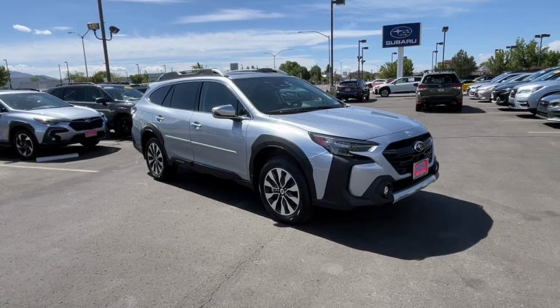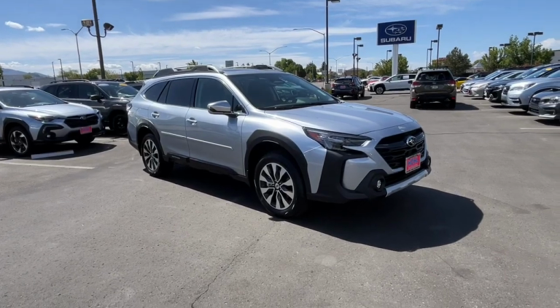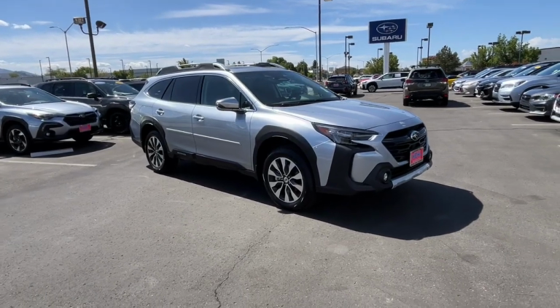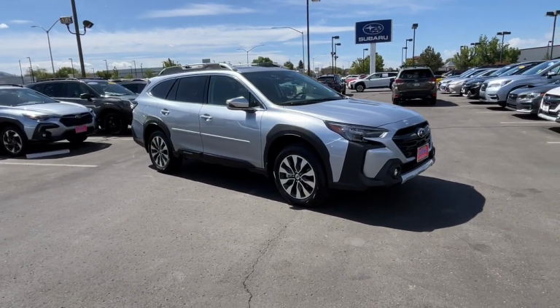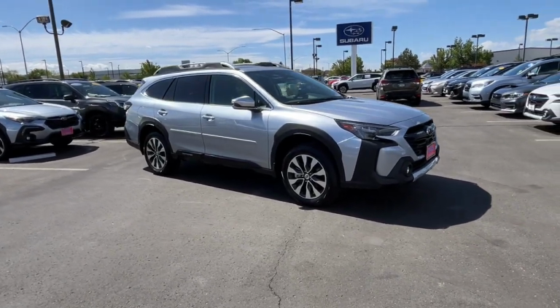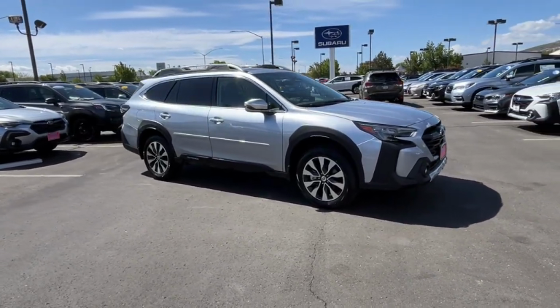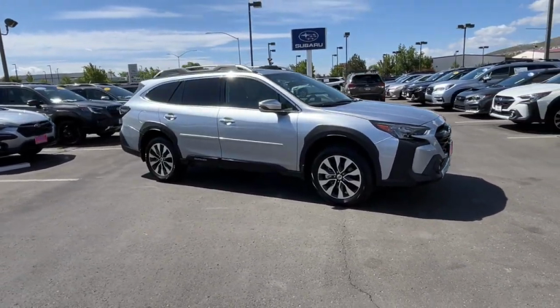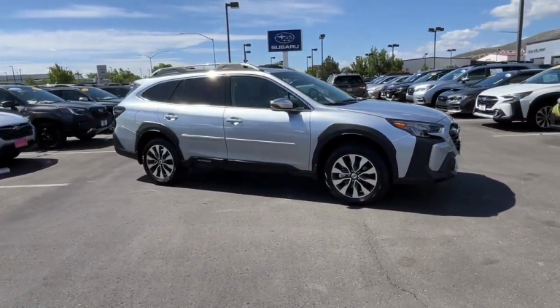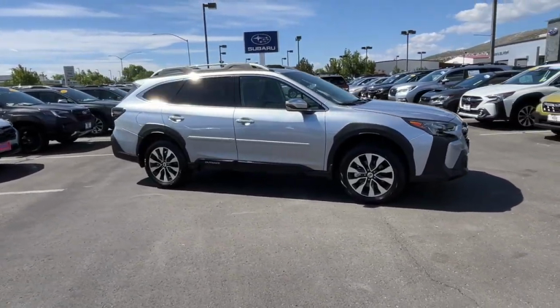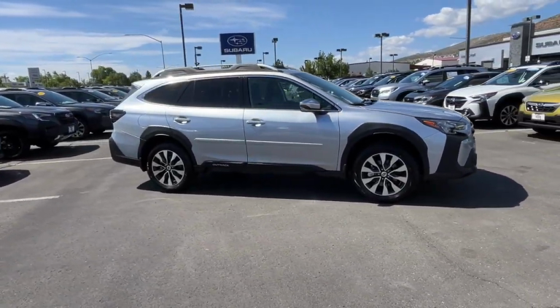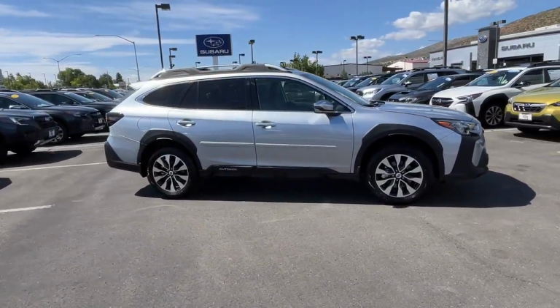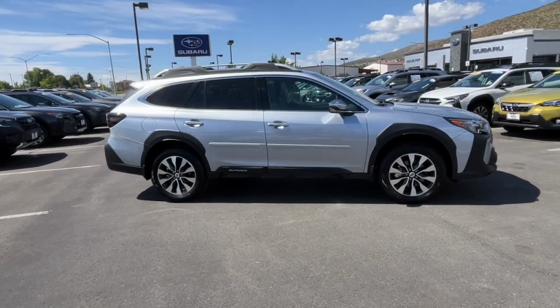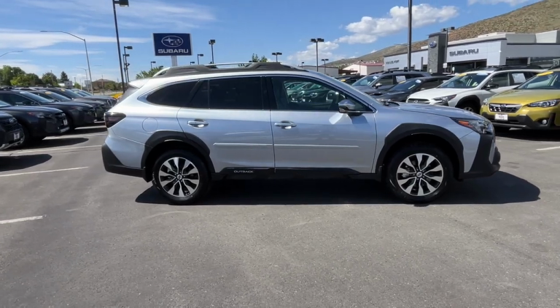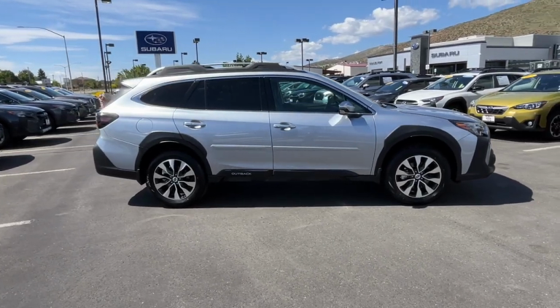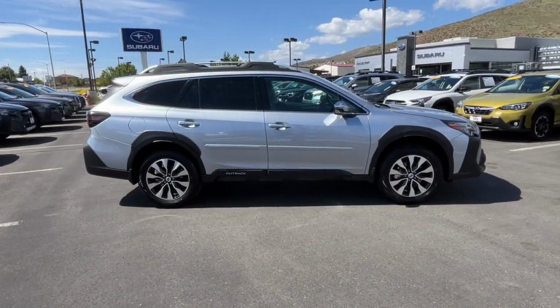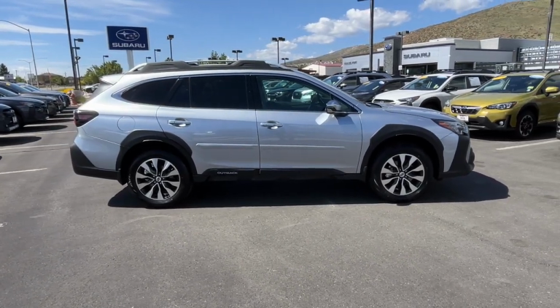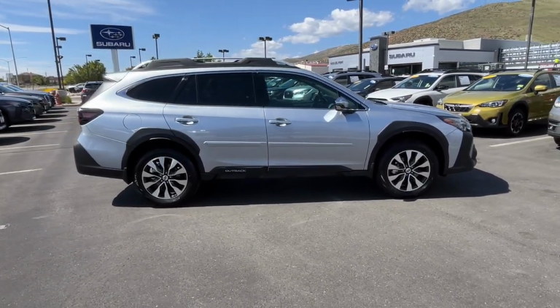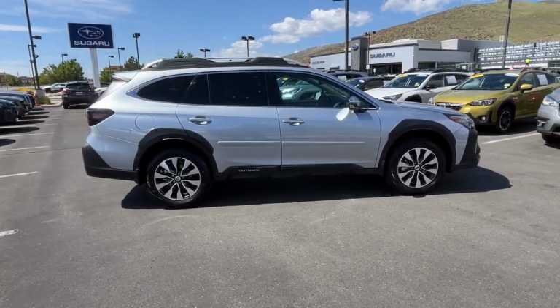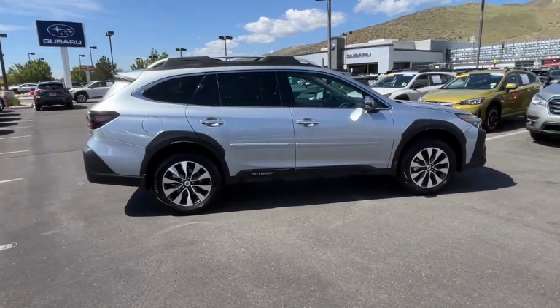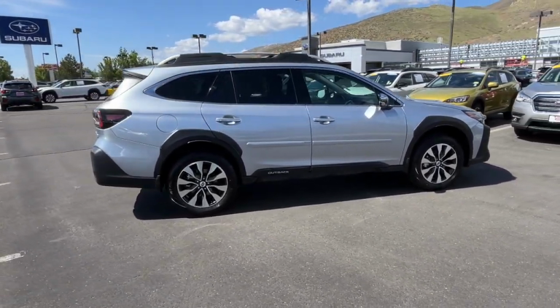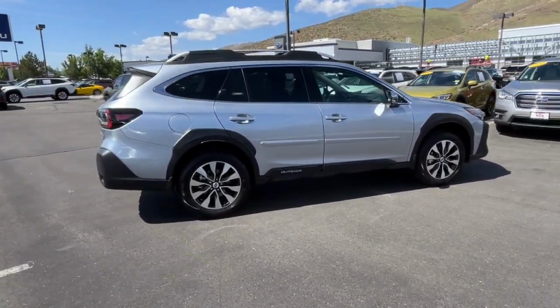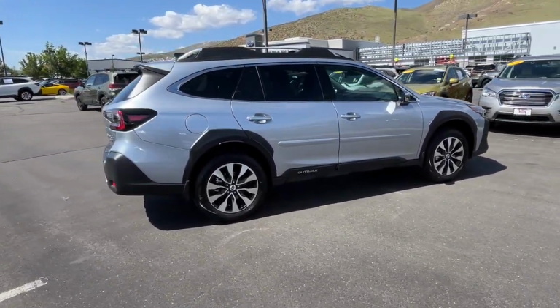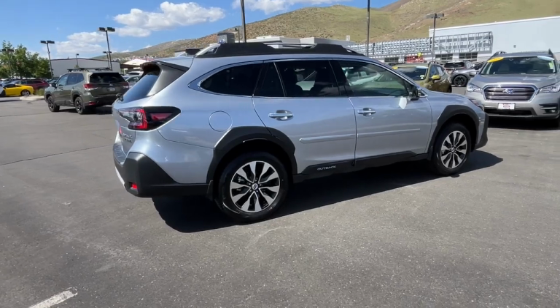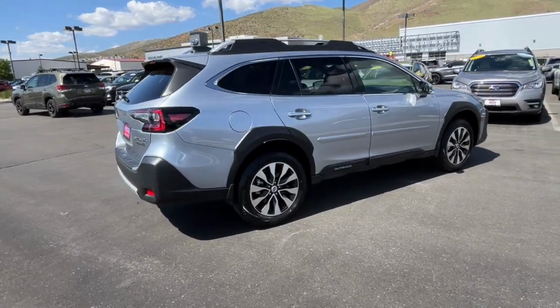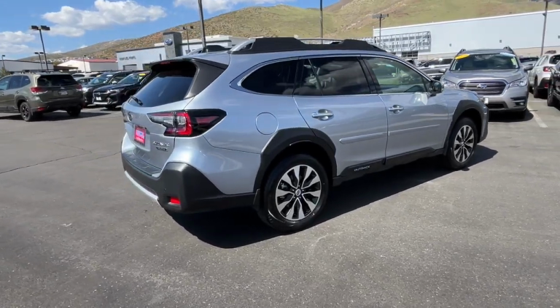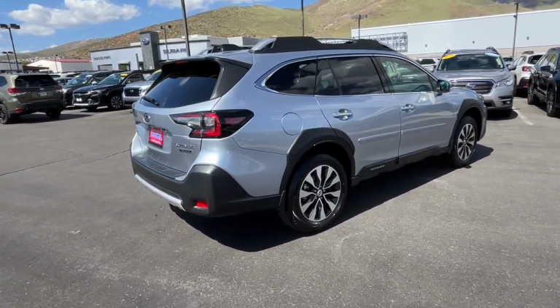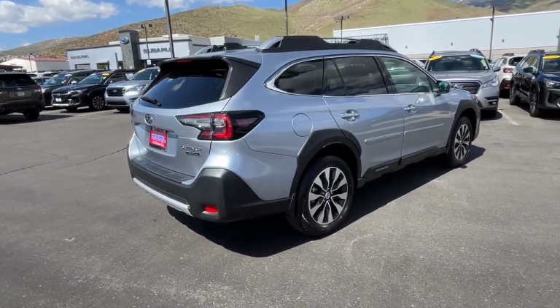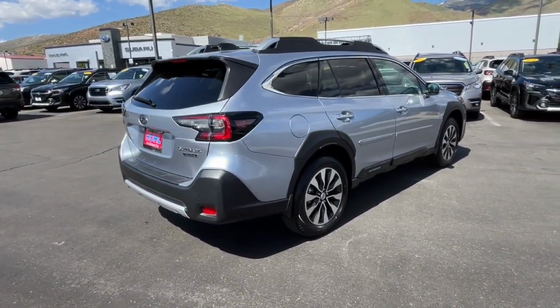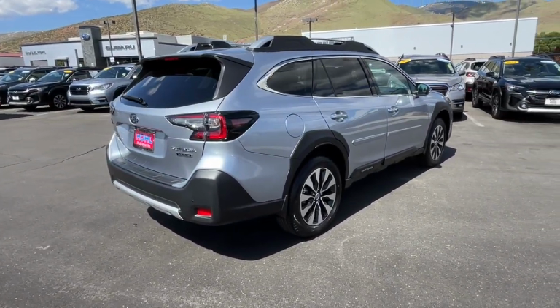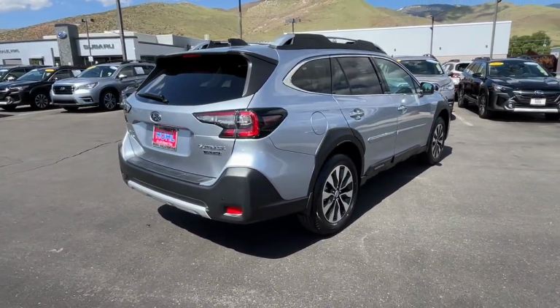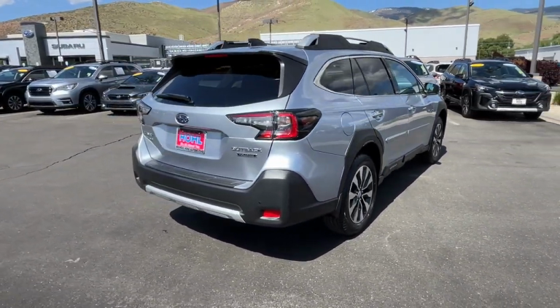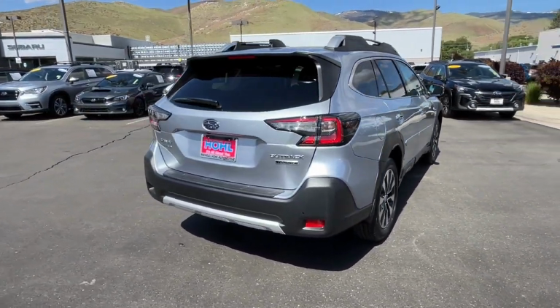Get acquainted with the 2024 Subaru Outback. Get outside and explore in comfort in this feature-rich Outback. Rugged, safe, and built to last, this capable compact SUV is your reliable partner on every adventure.